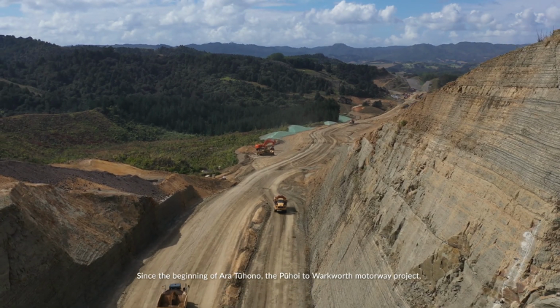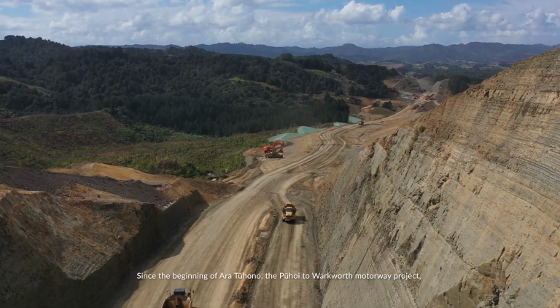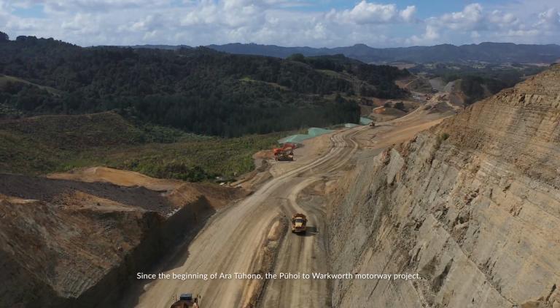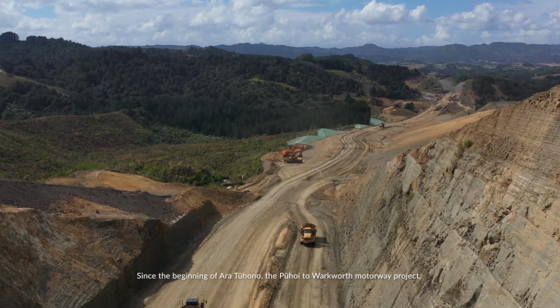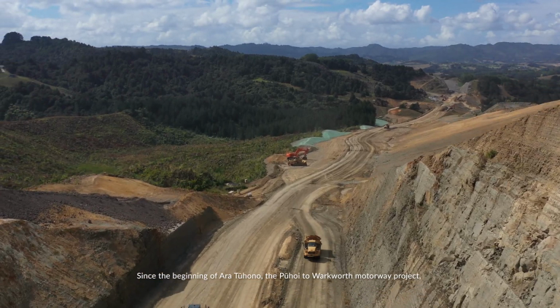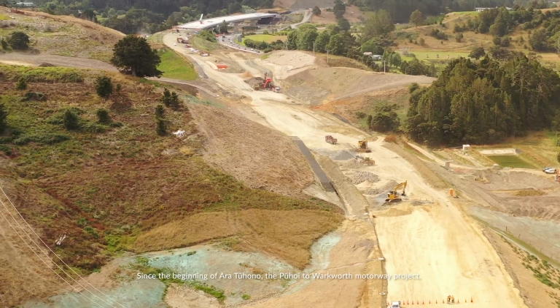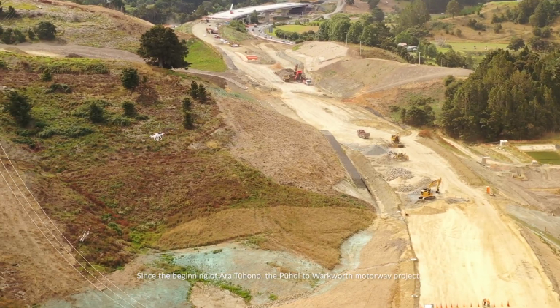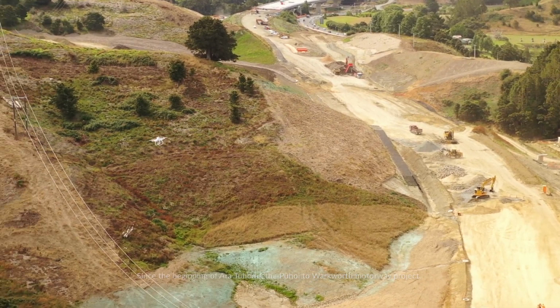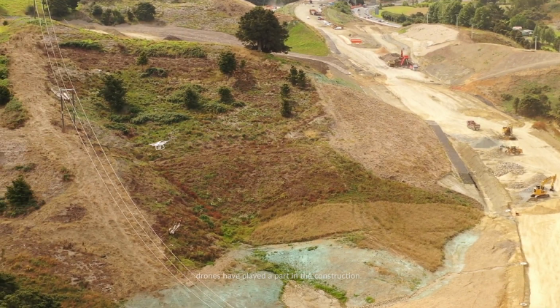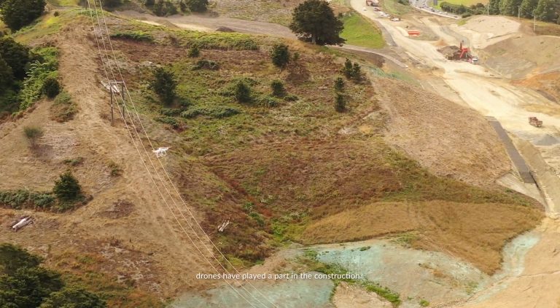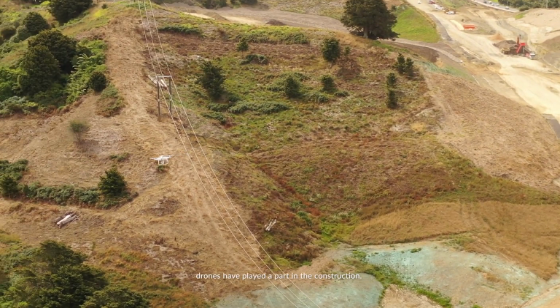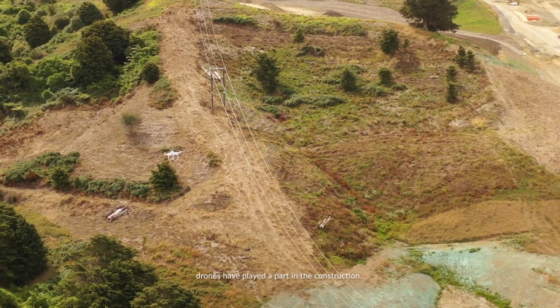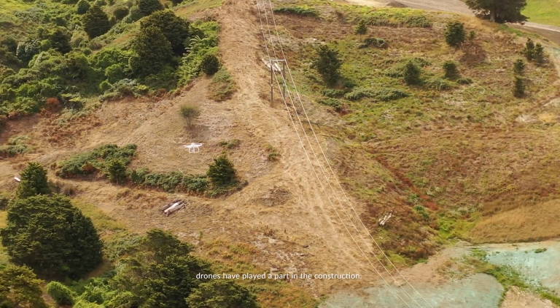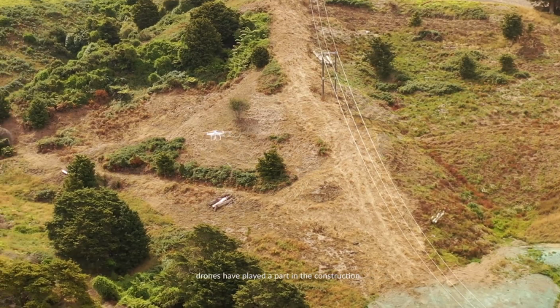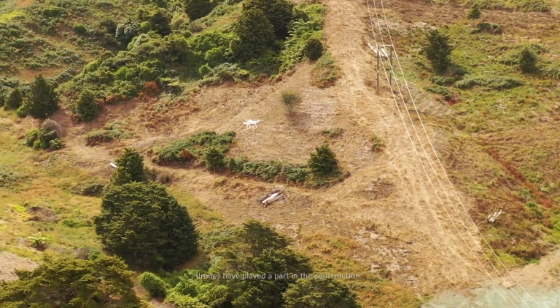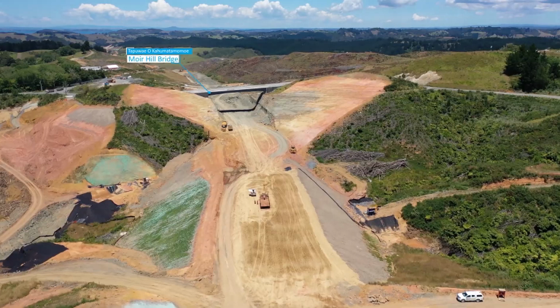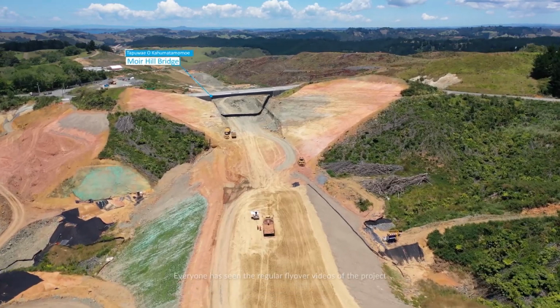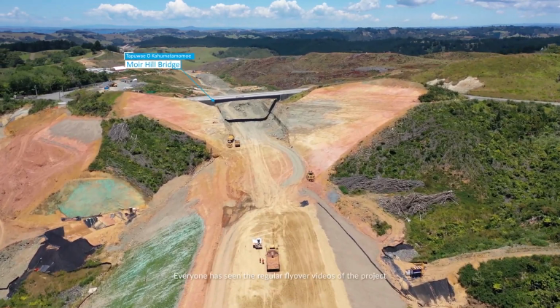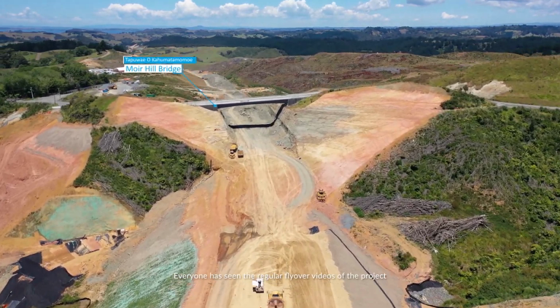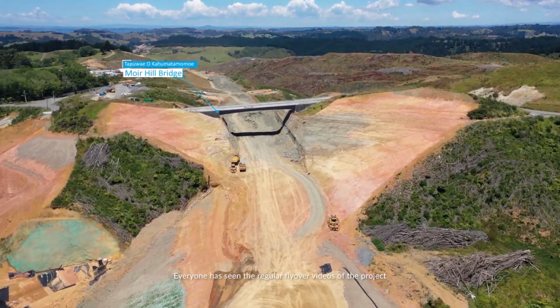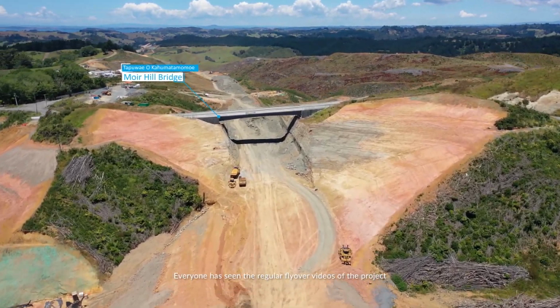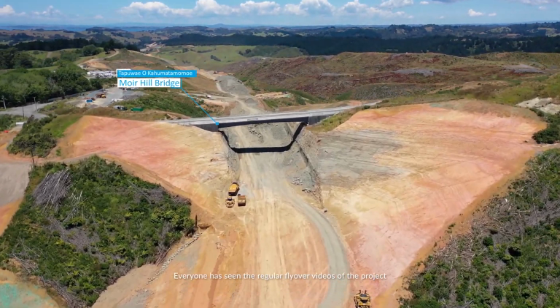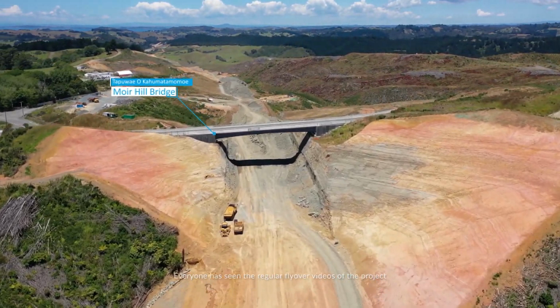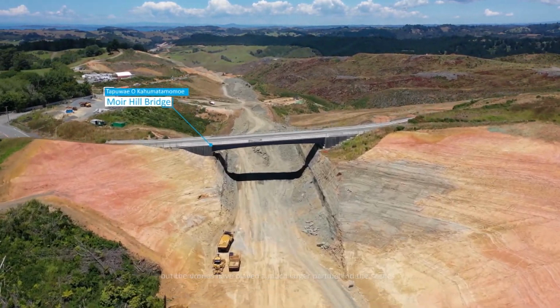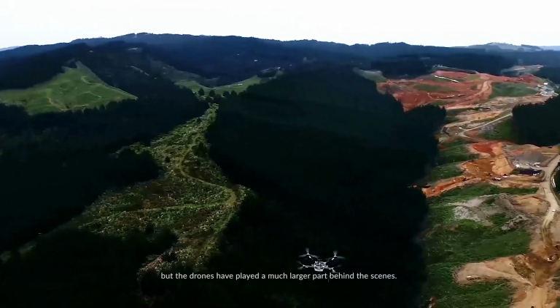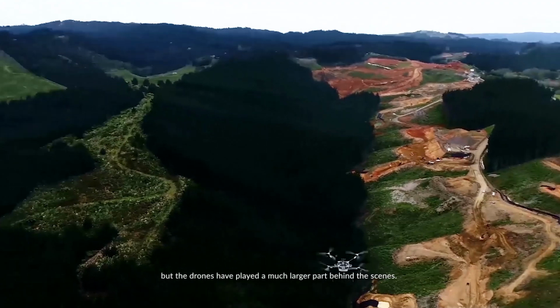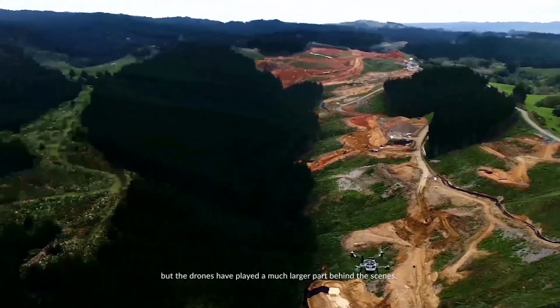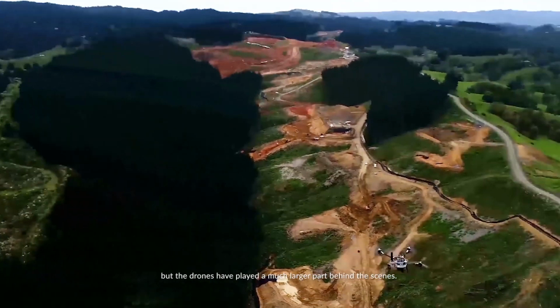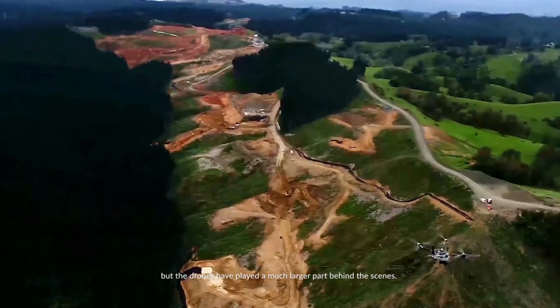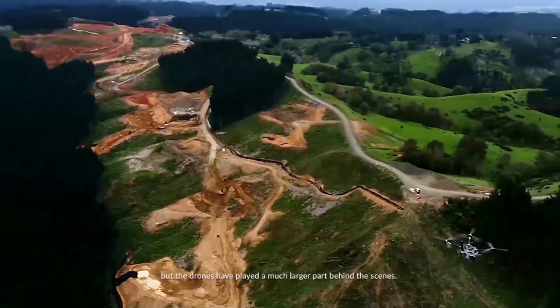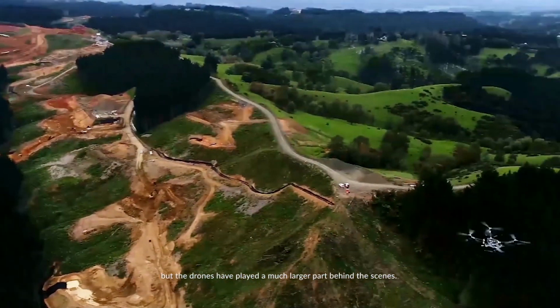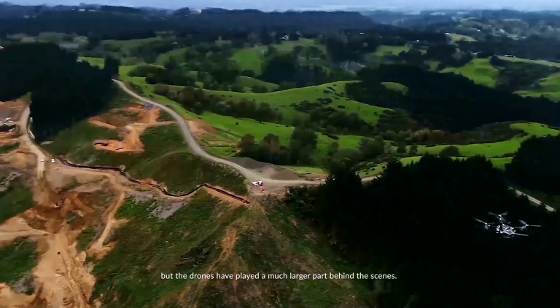Since the start of the Puhoi to Warkworth motorway project, drones have played a part in the construction. Everyone has seen the regular flyover videos of the project, but the drones have played a much larger part behind the scenes.